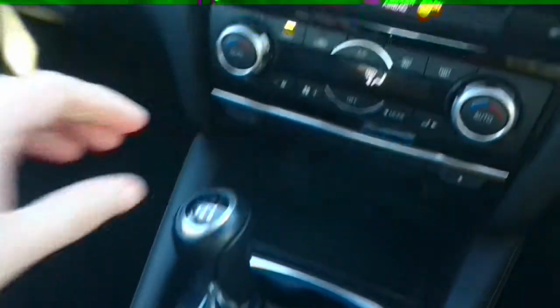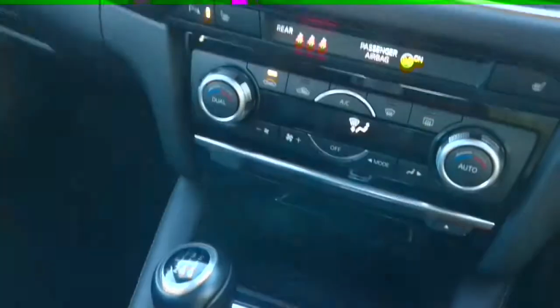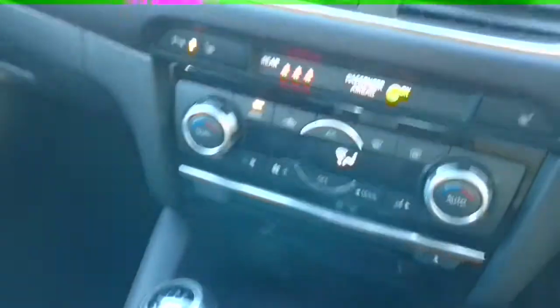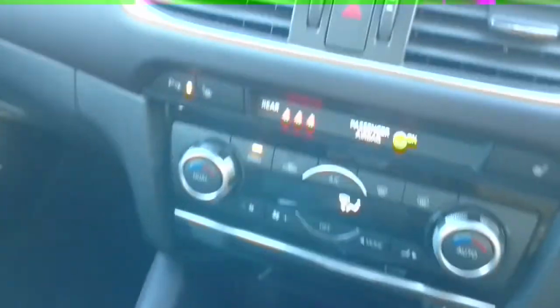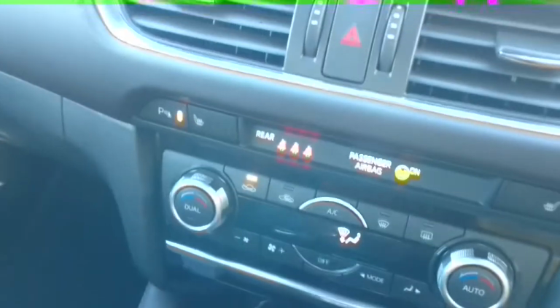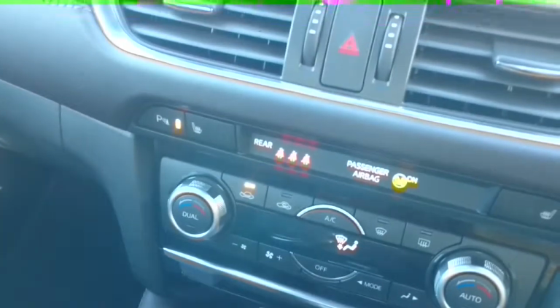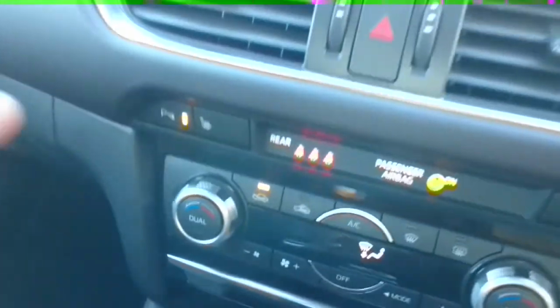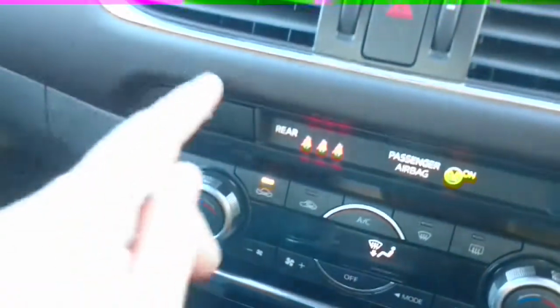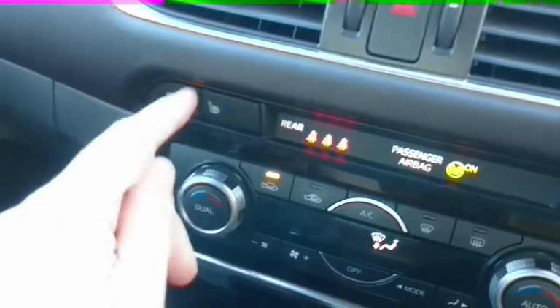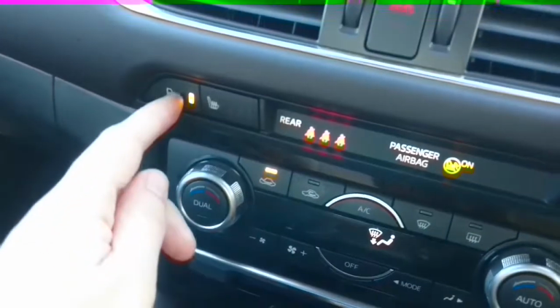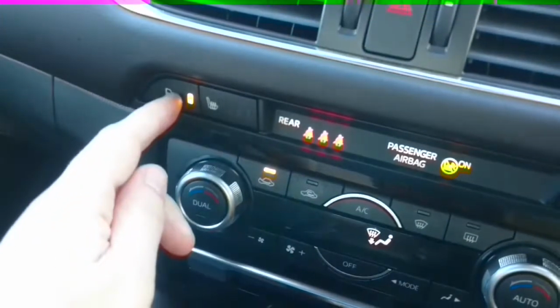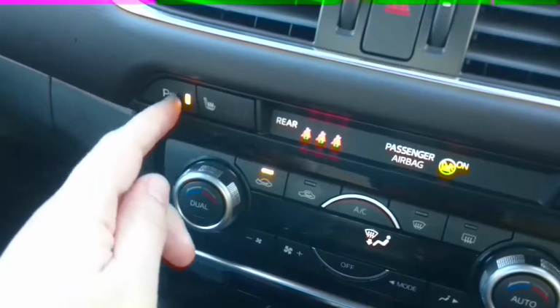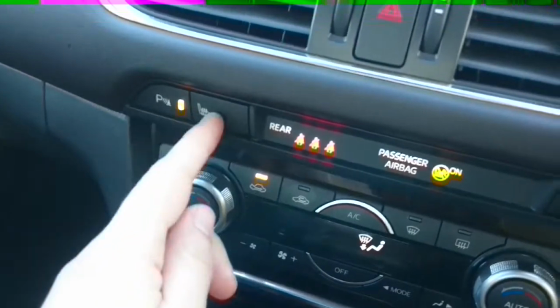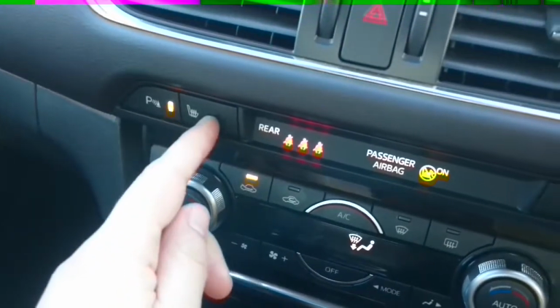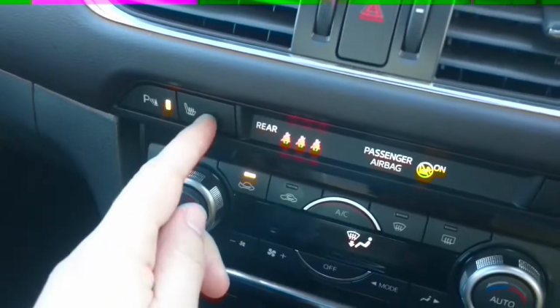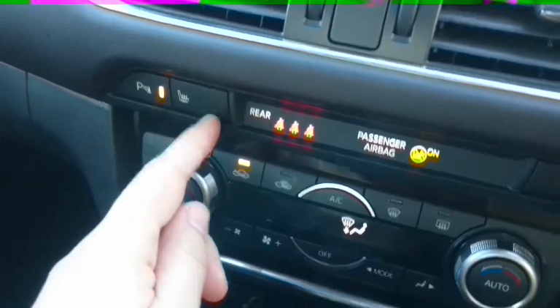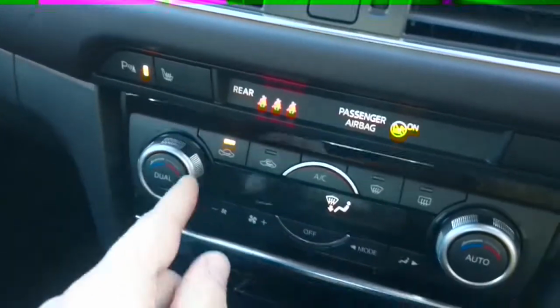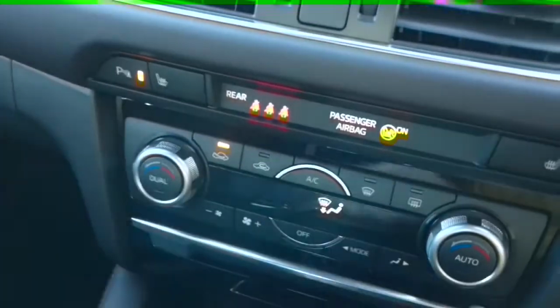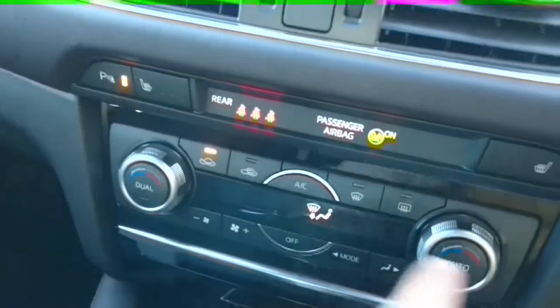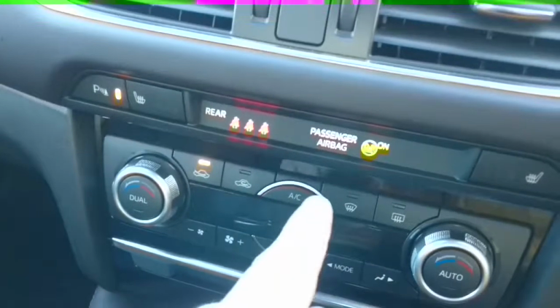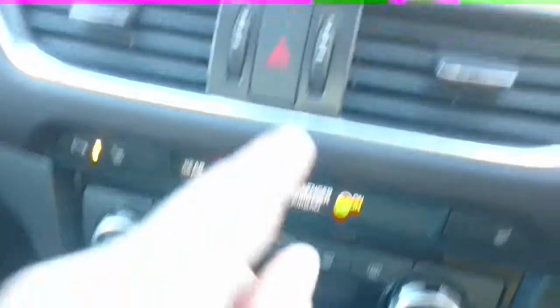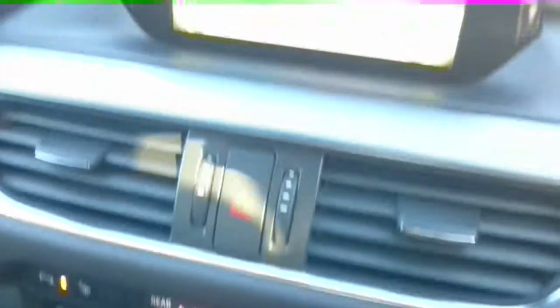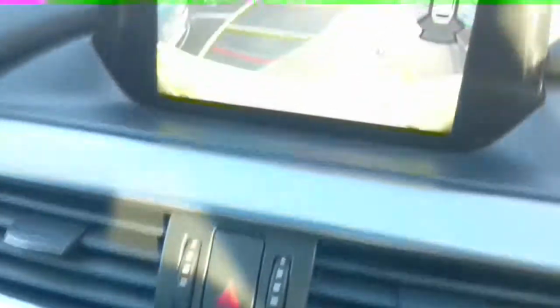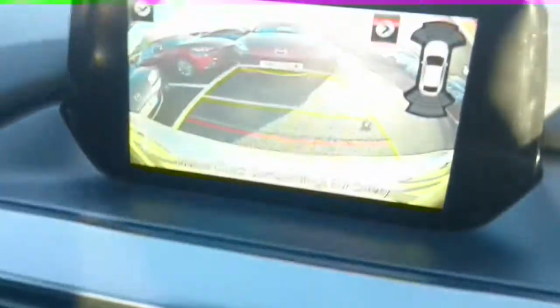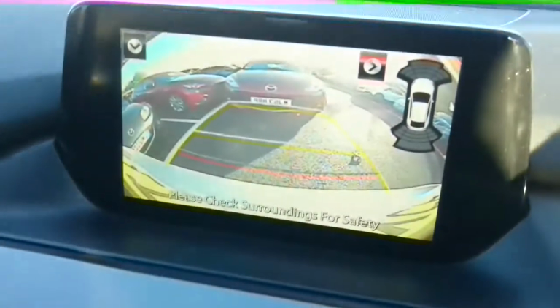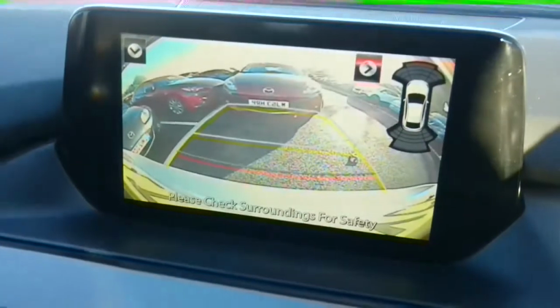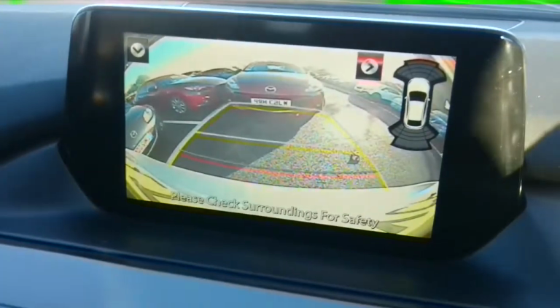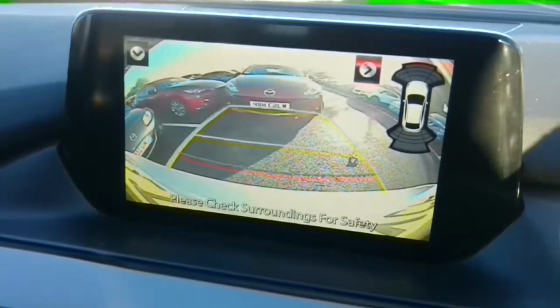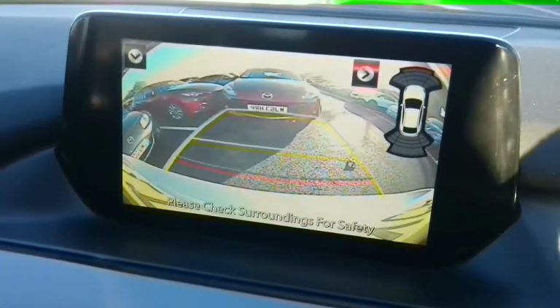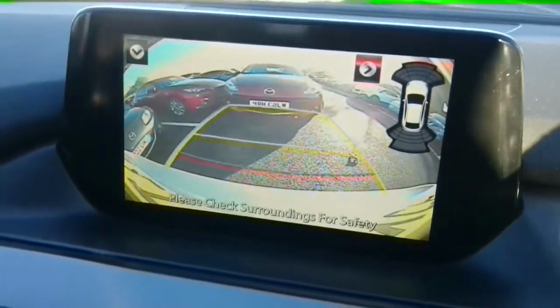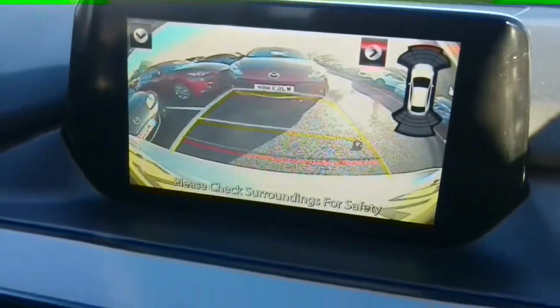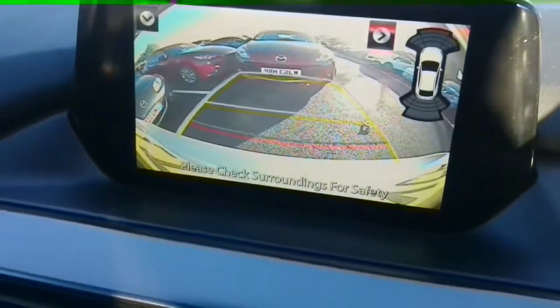The parking sensors engage, operated by this button next to the heated seats and above the temperature controls. The reversing camera also comes on on the SportNerve model.